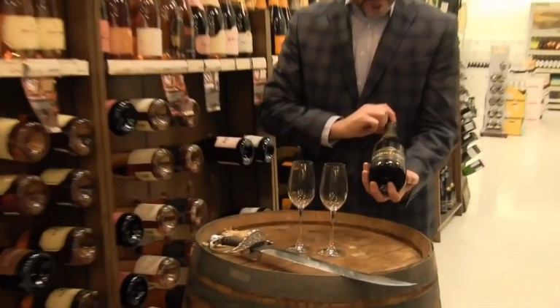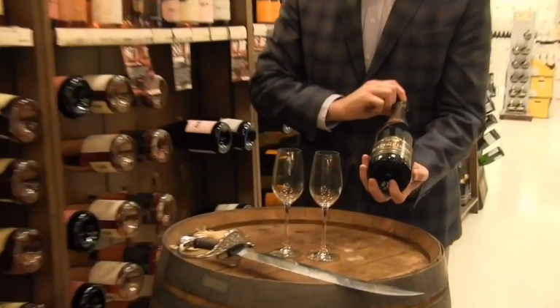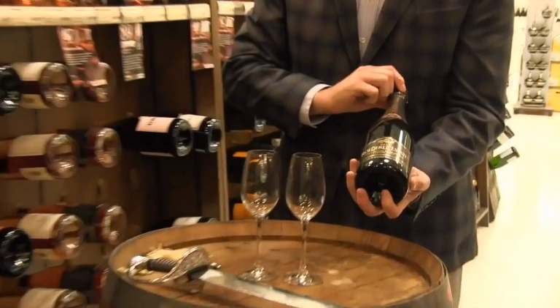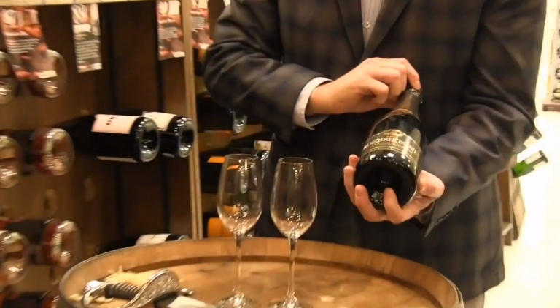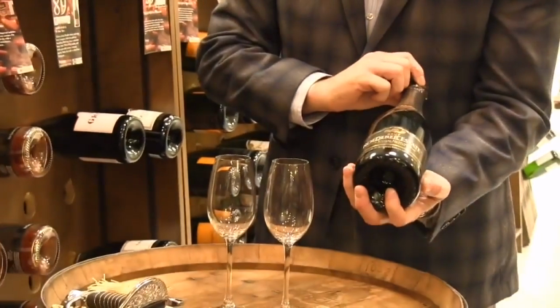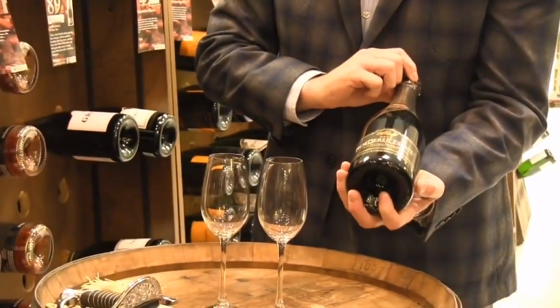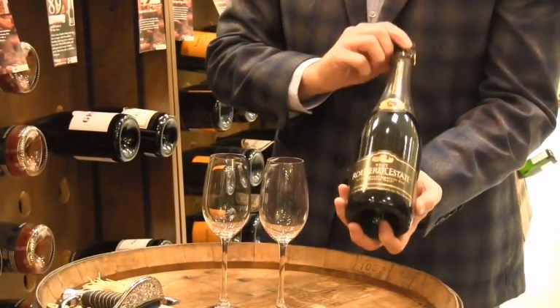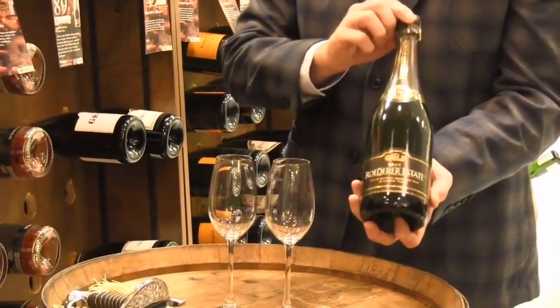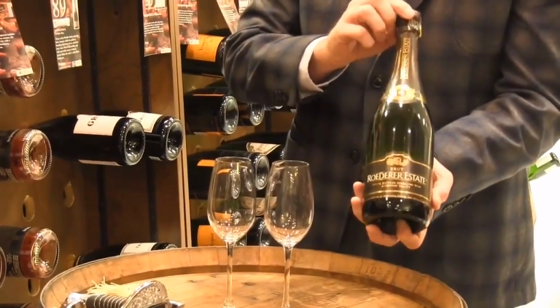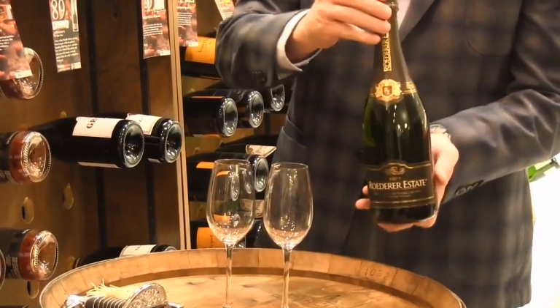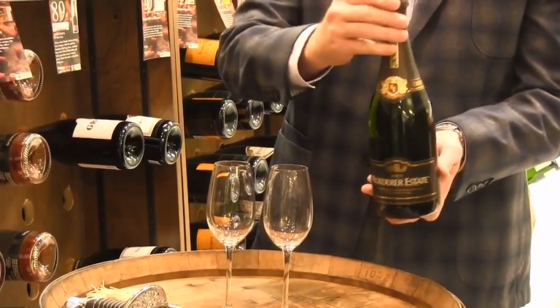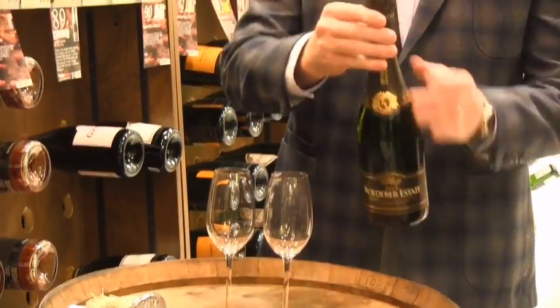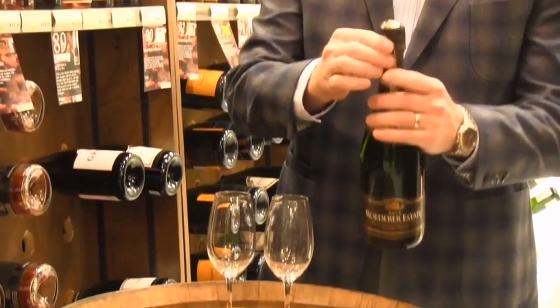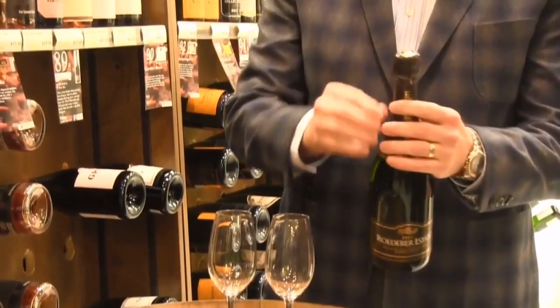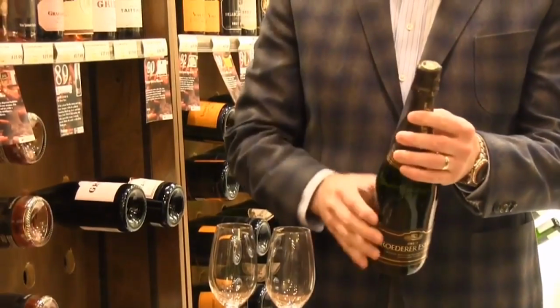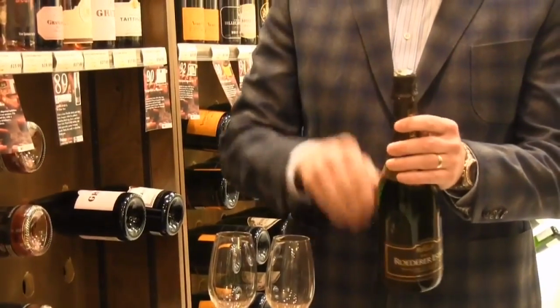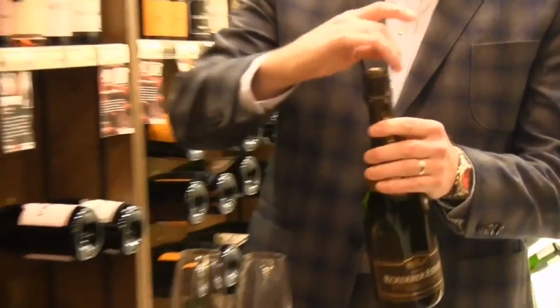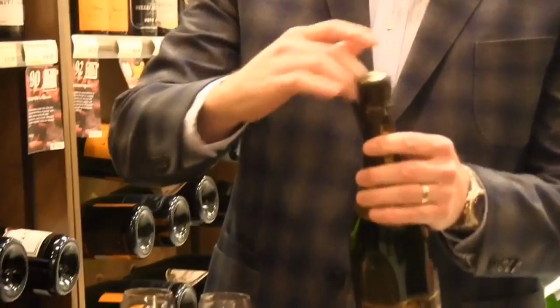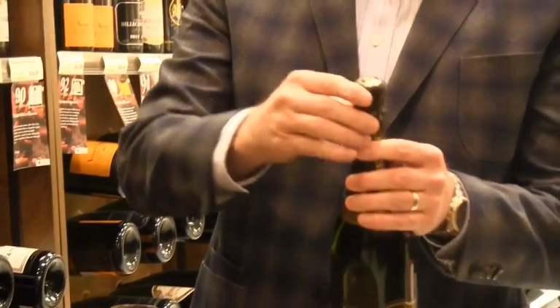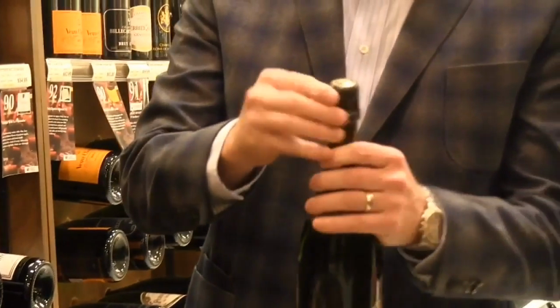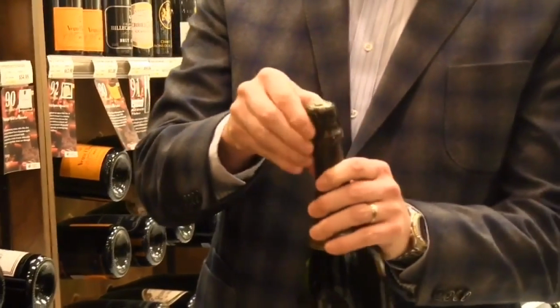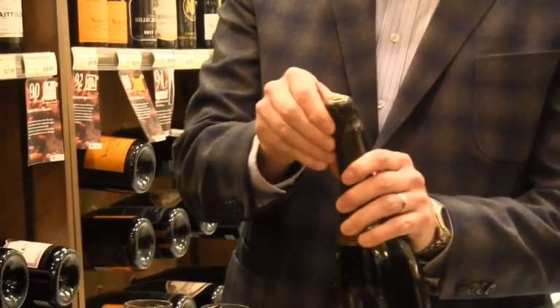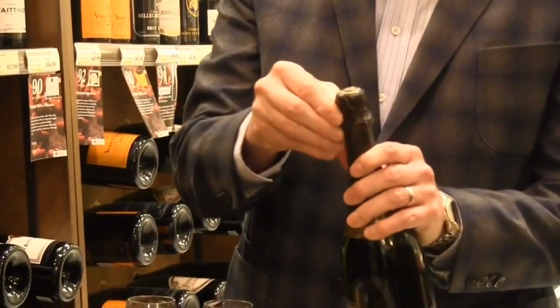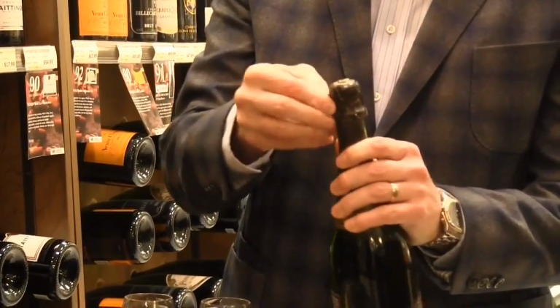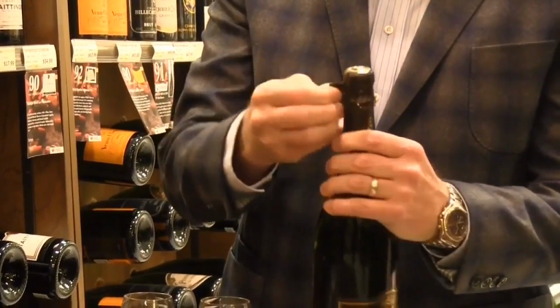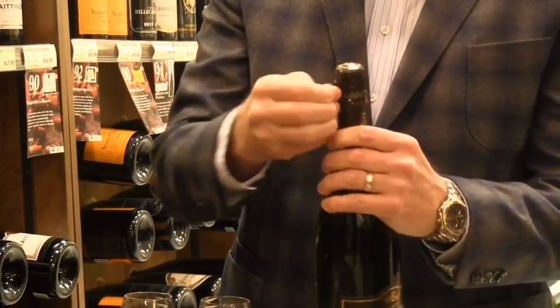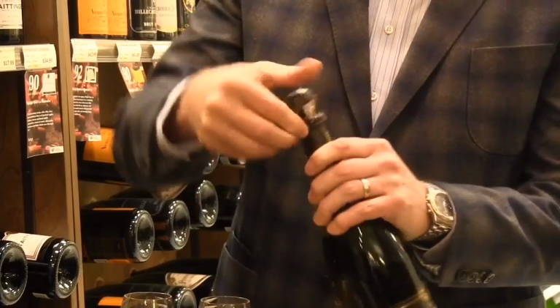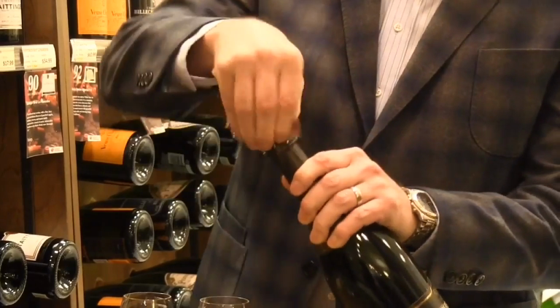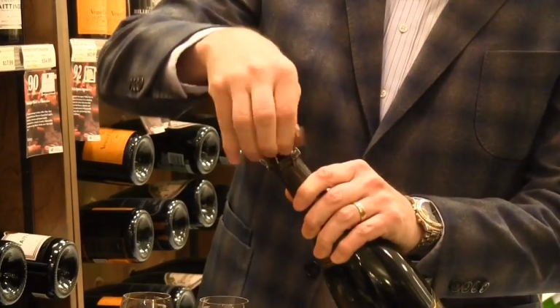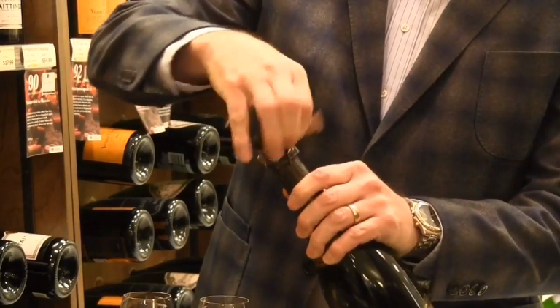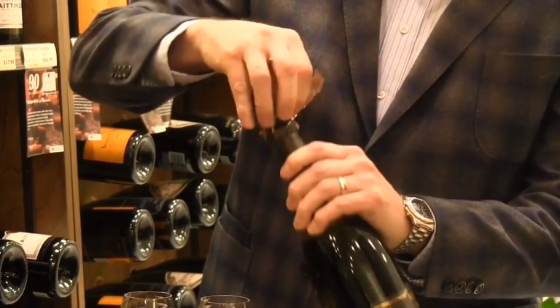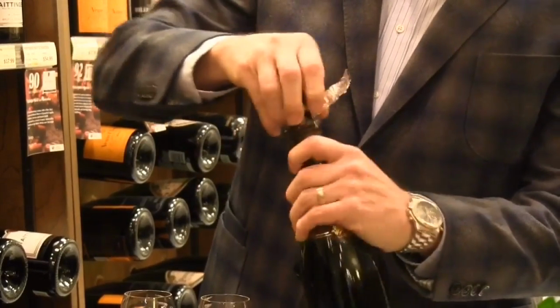I've got a bottle of Roederer Estate, the Anderson Valley Brut from California here. To open a bottle of champagne, the first thing you want to do is take the capsule off. Get that capsule off and it exposes the cage.